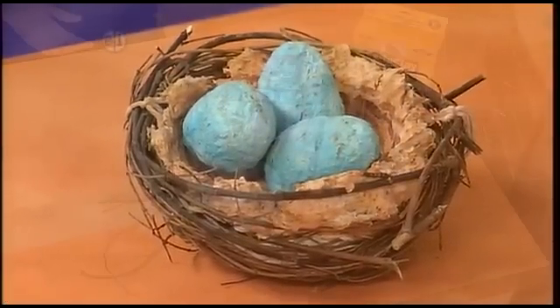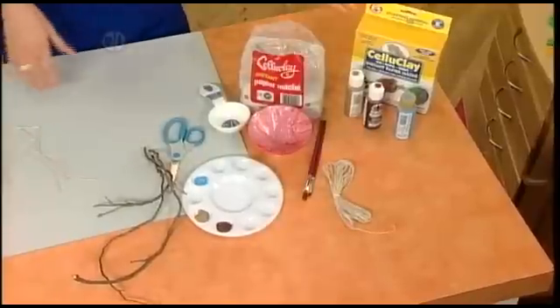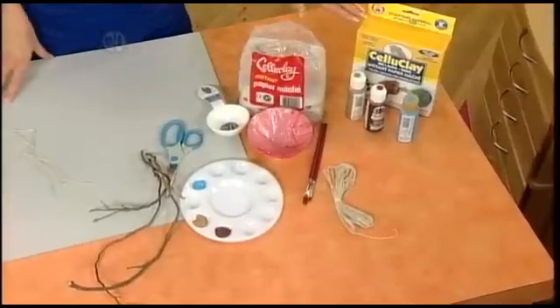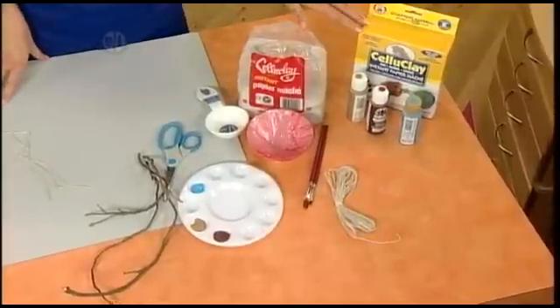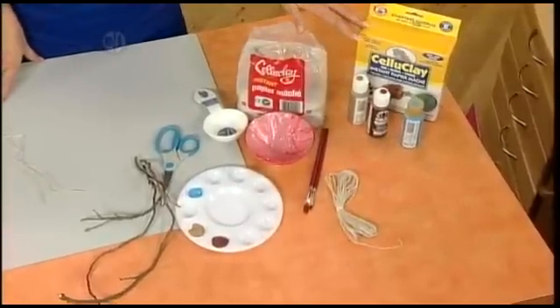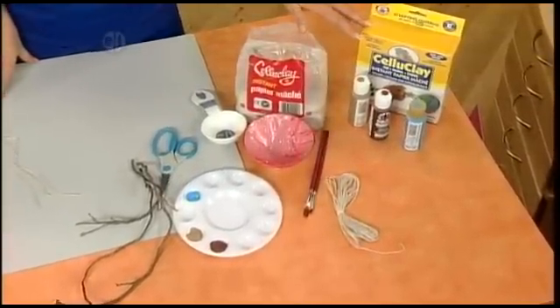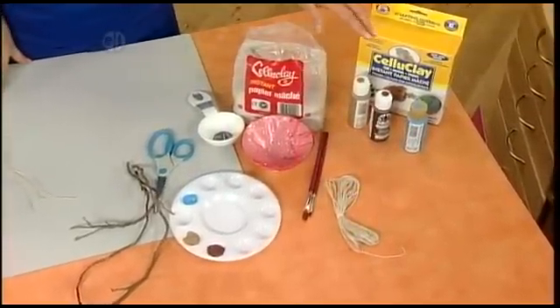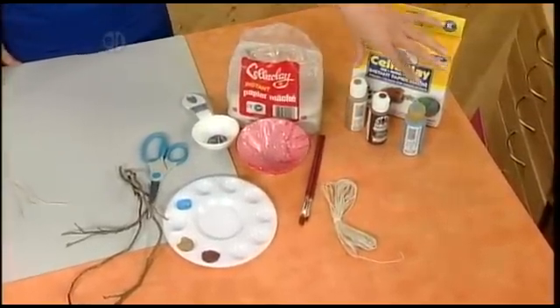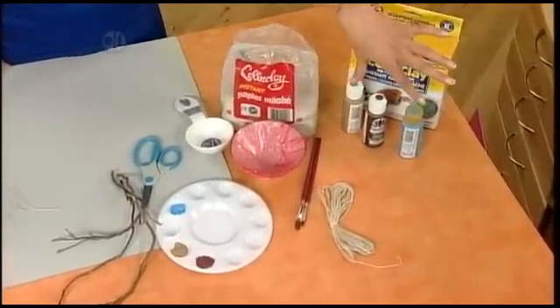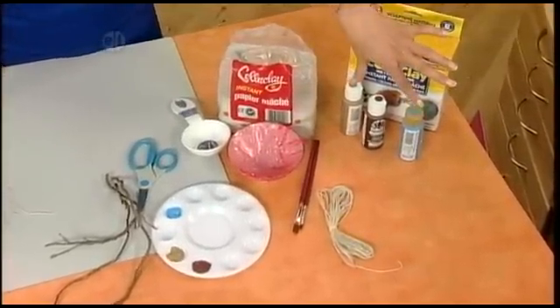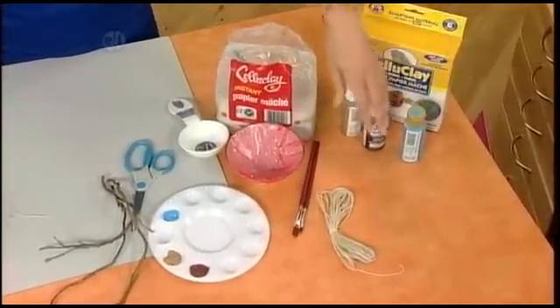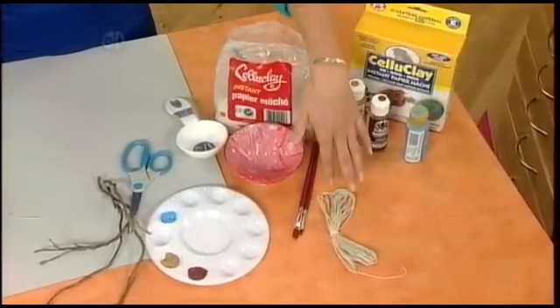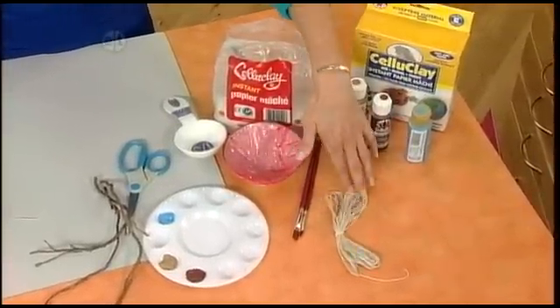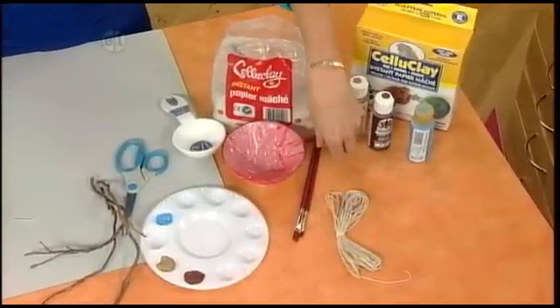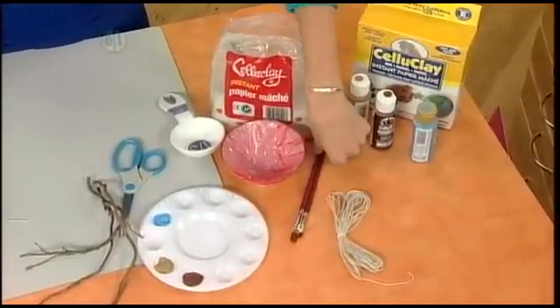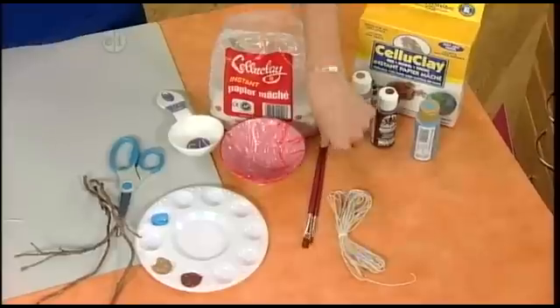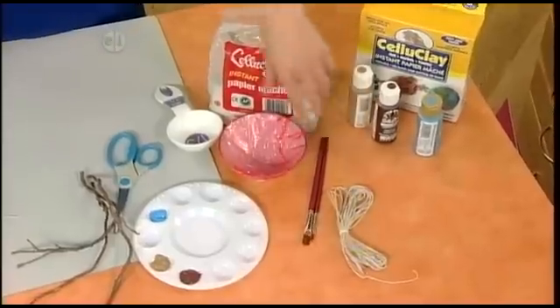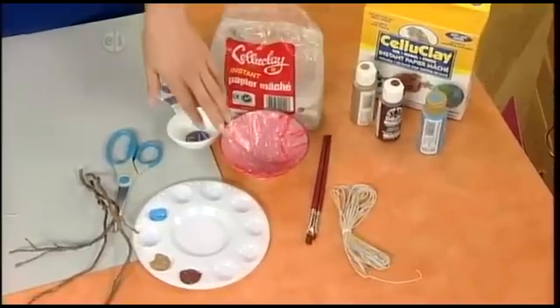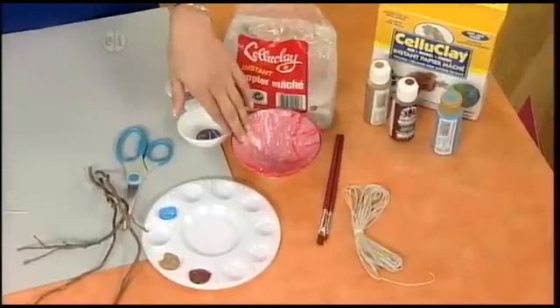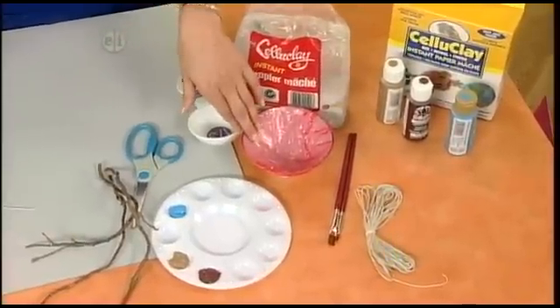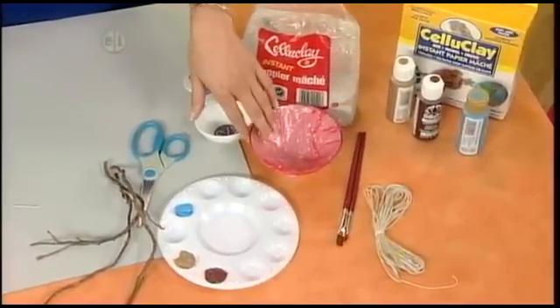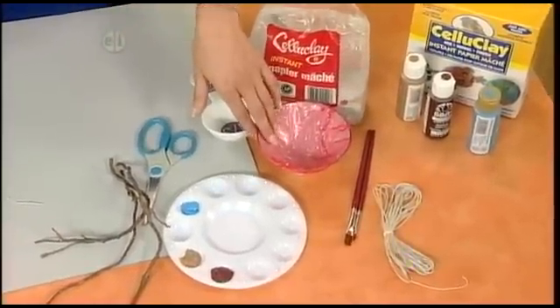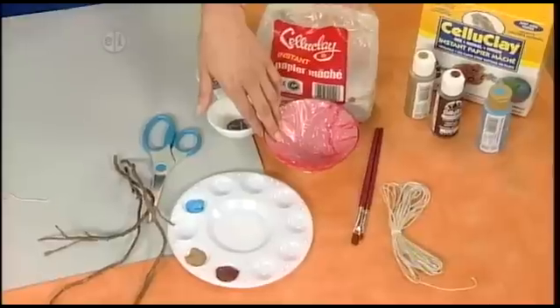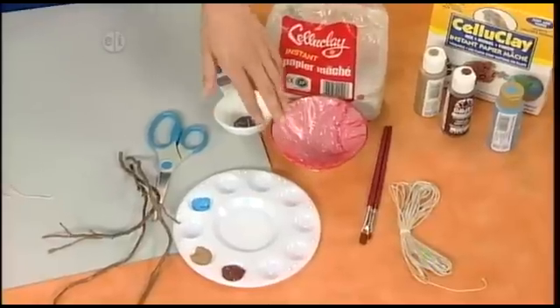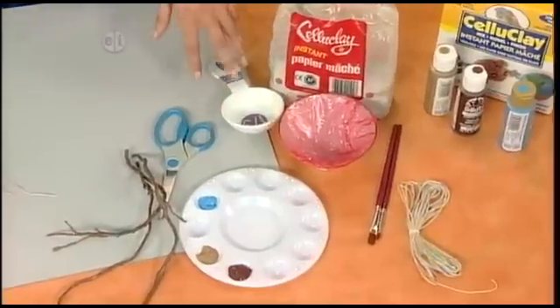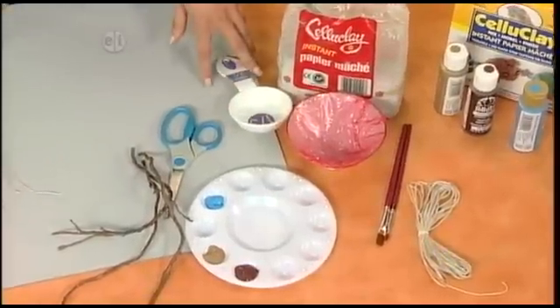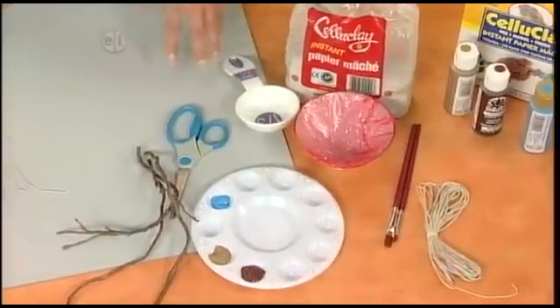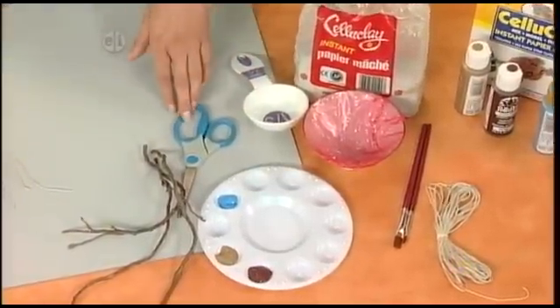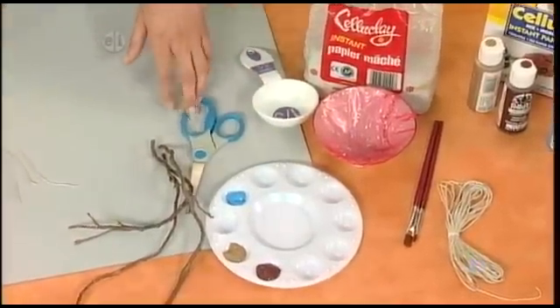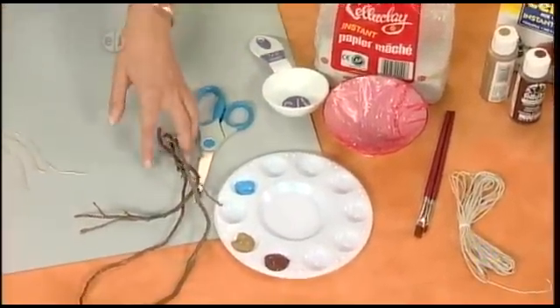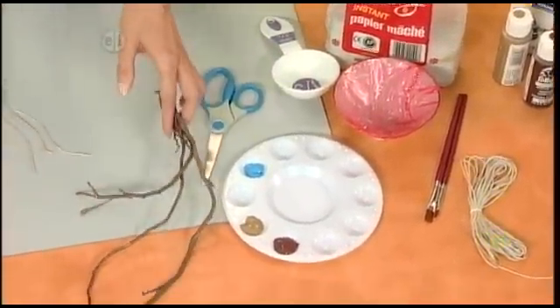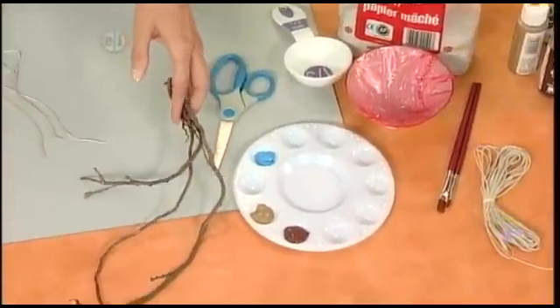You'll need some instant paper mache, acrylic paint, some twine, paint brushes, a small bowl covered in plastic wrap, a measuring device, some scissors, and some twigs.